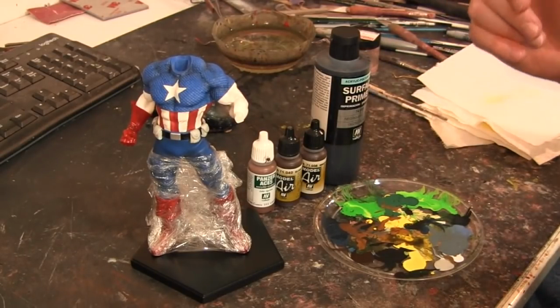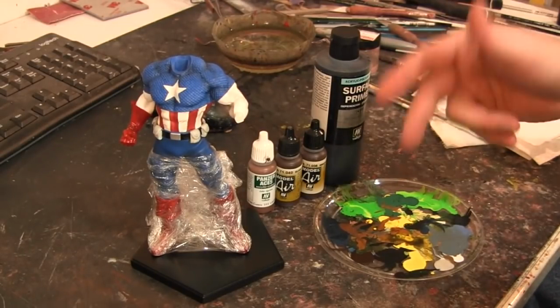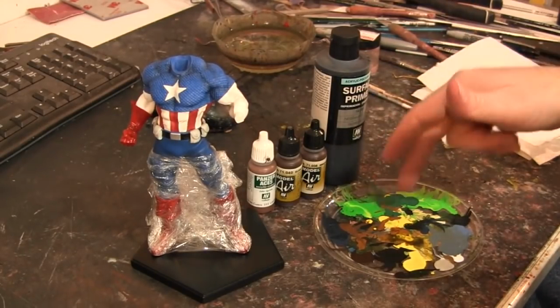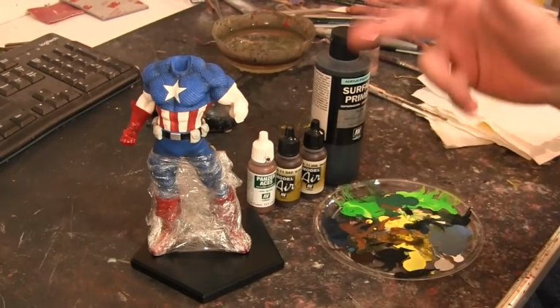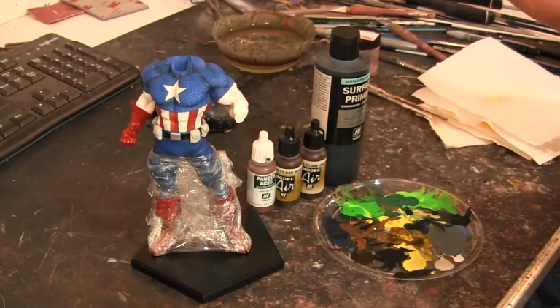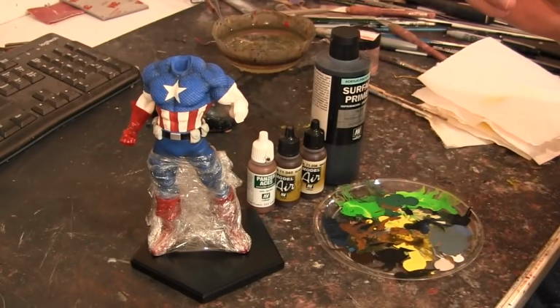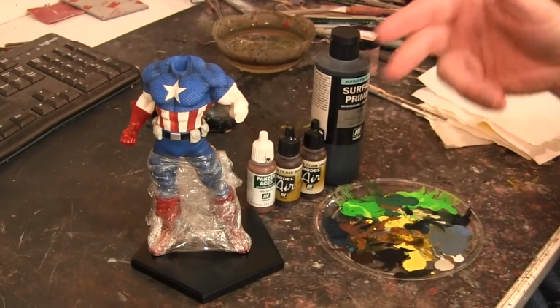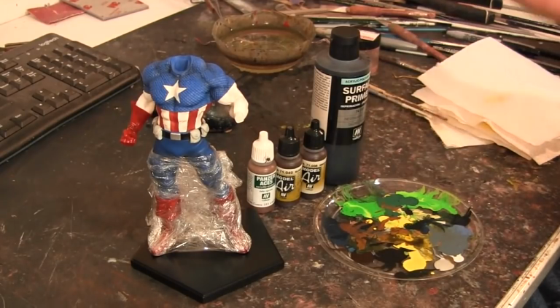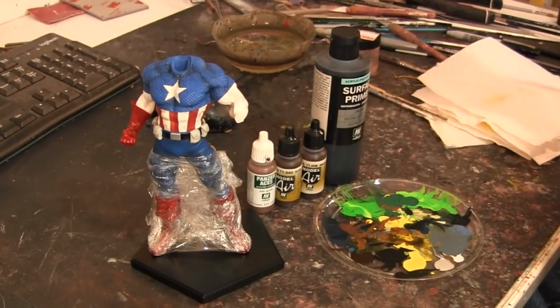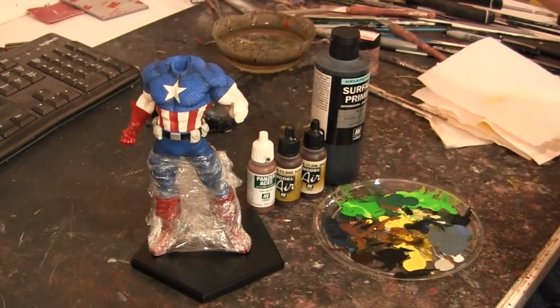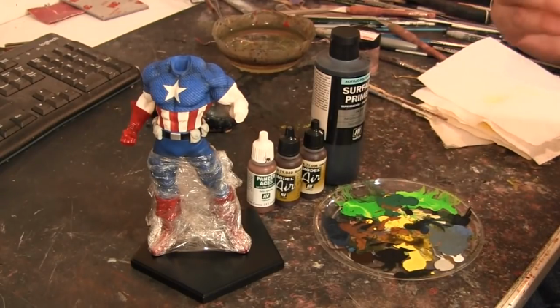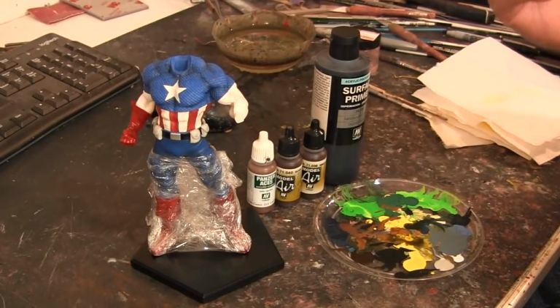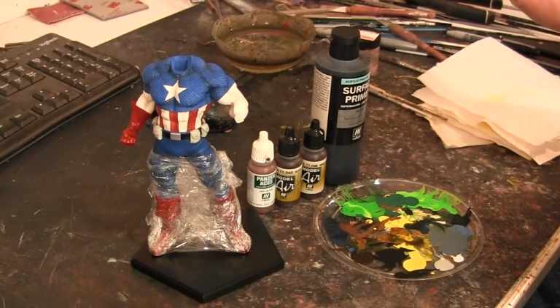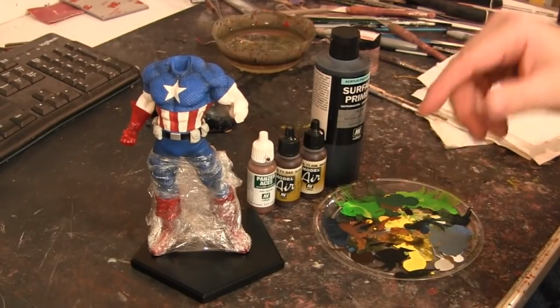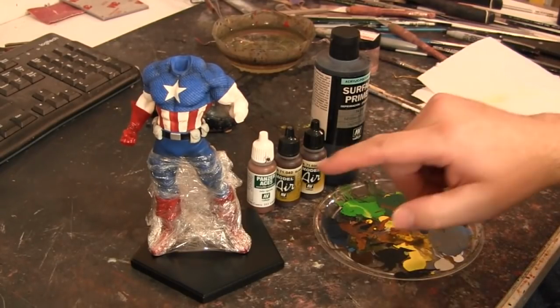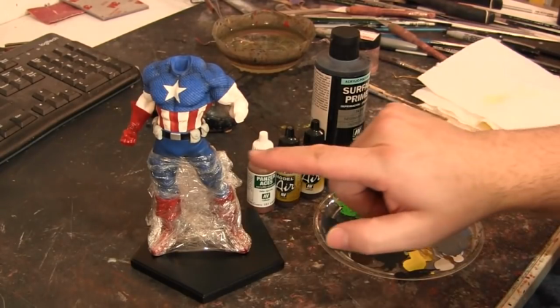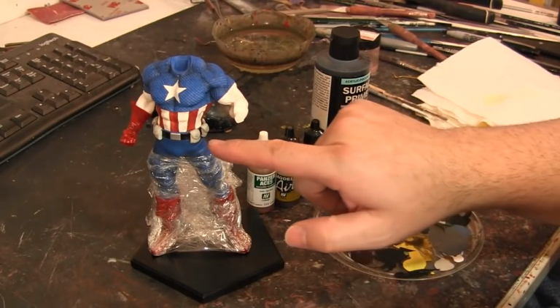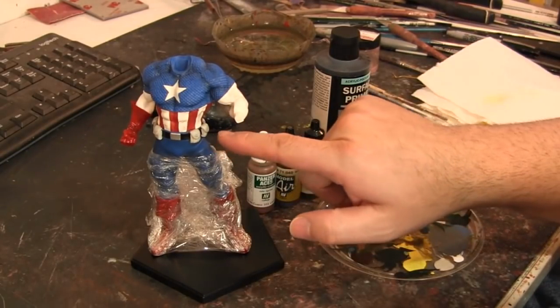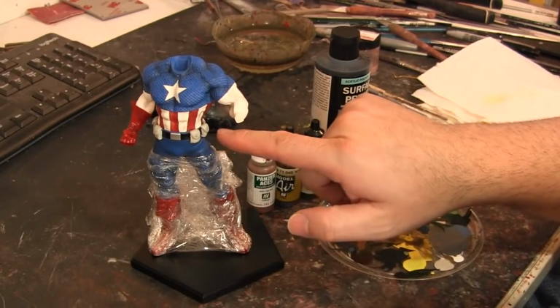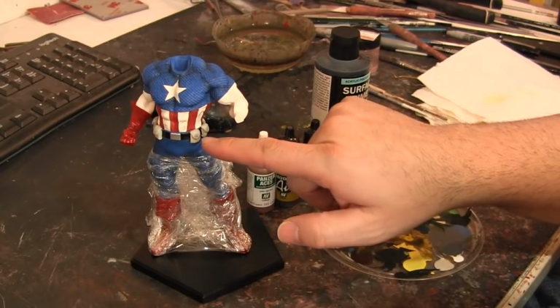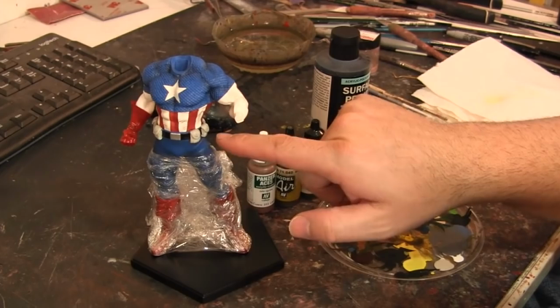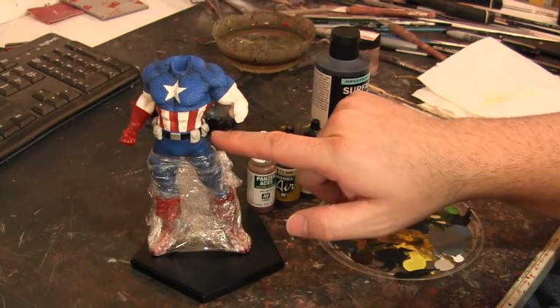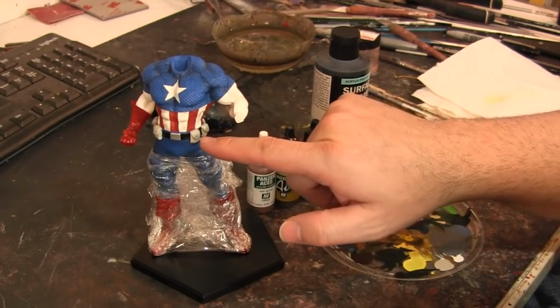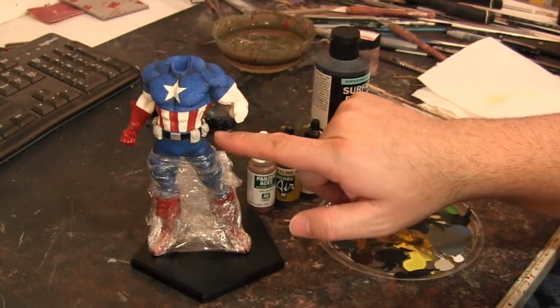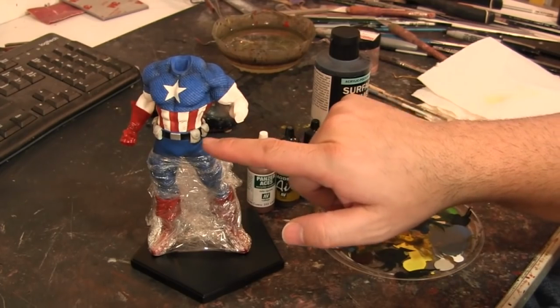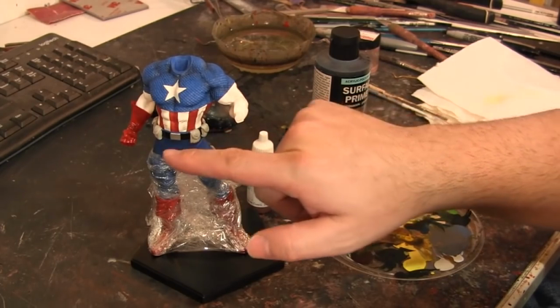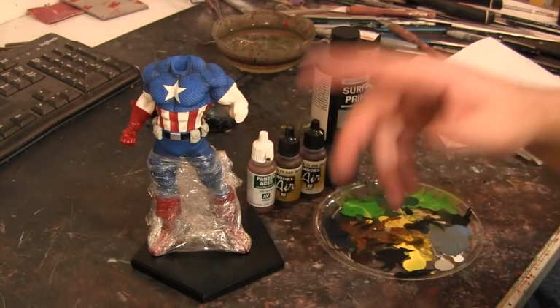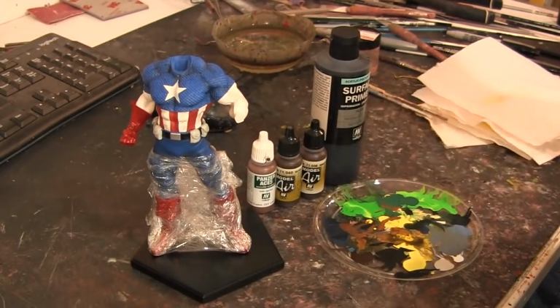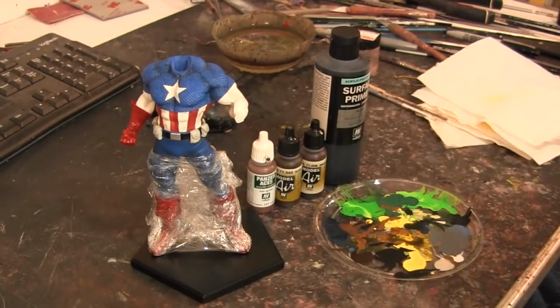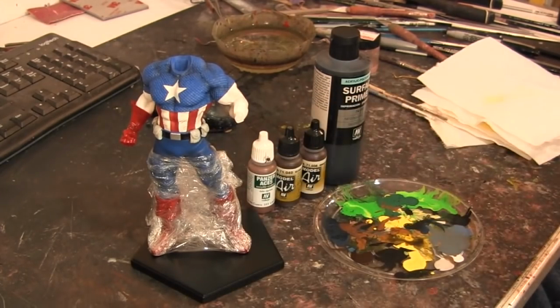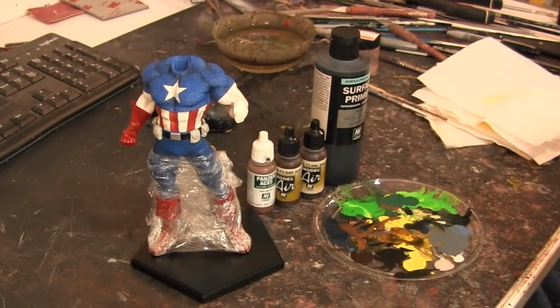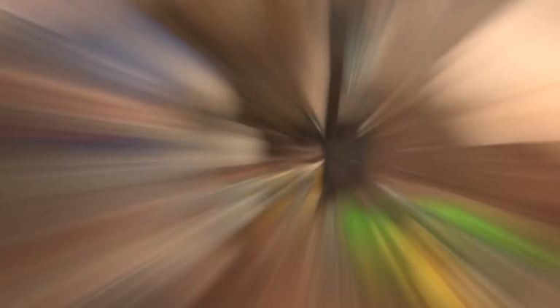So I'm just going to mix these colors up and start painting it. Once it's all done, I'll put little tiny dabs of metallic paint for where the buttons would go on each pouch, and then it should be ready to go.